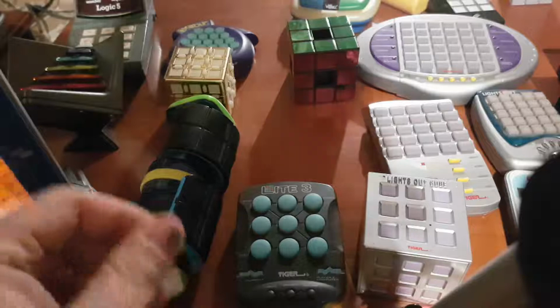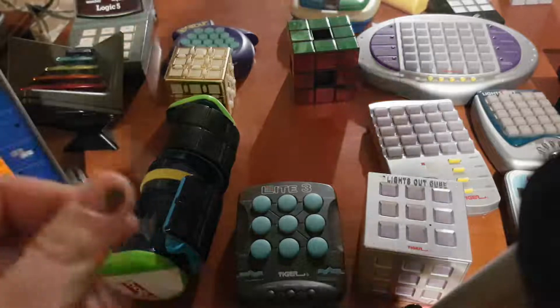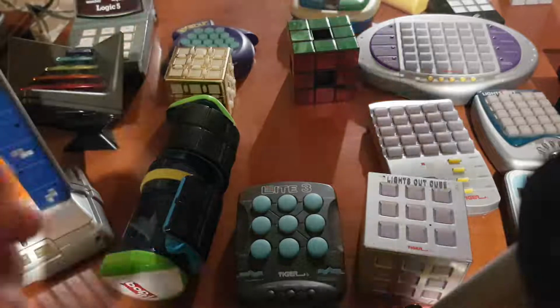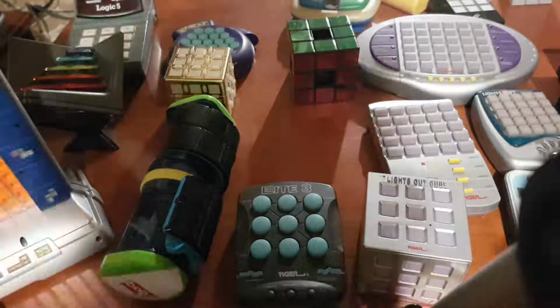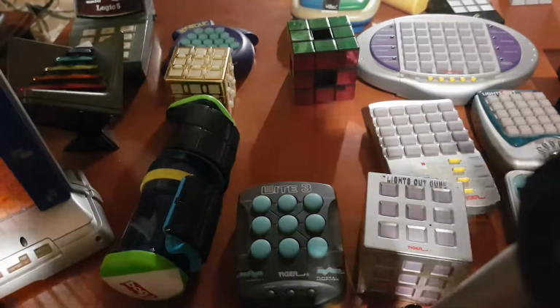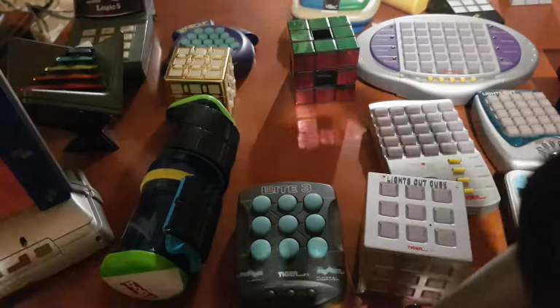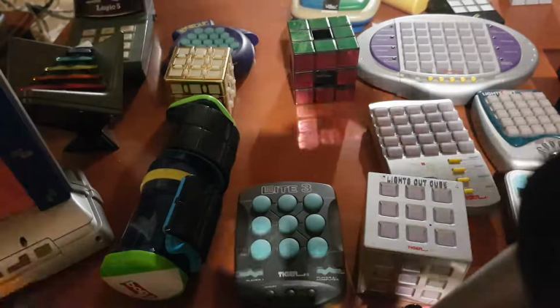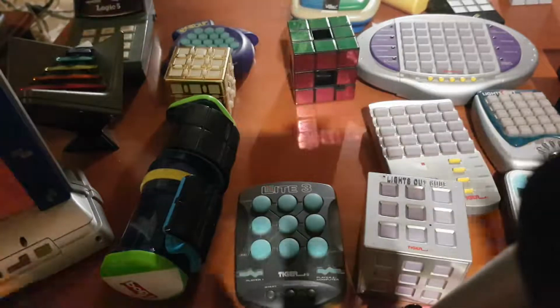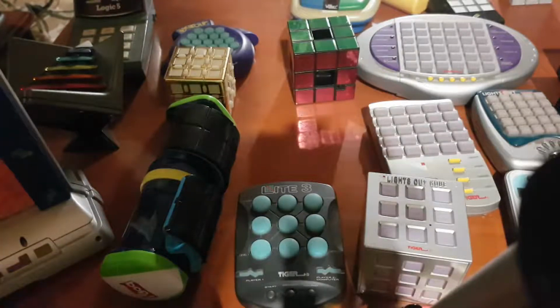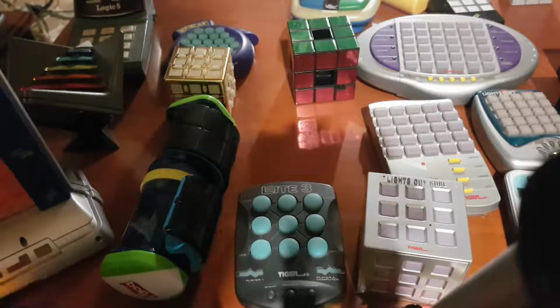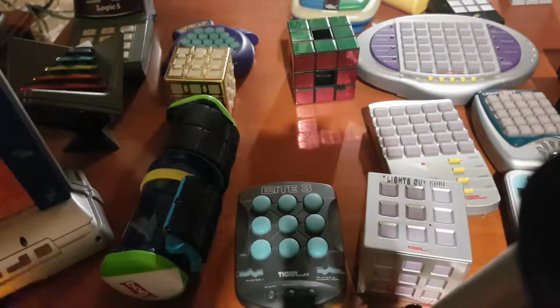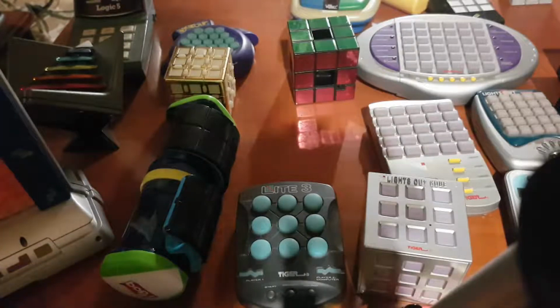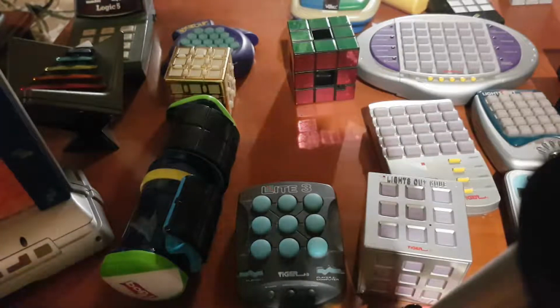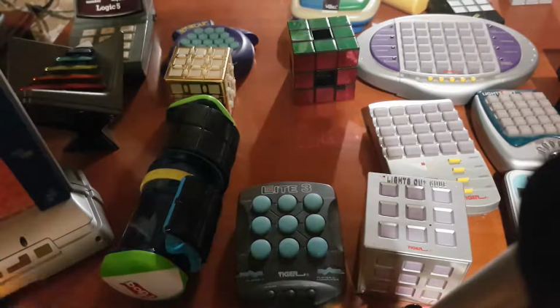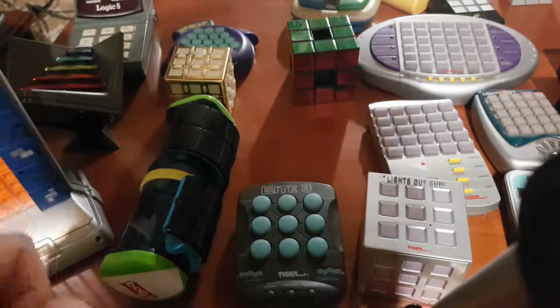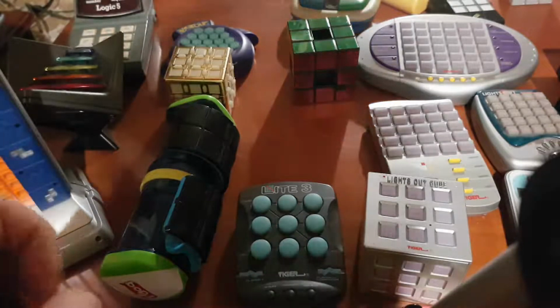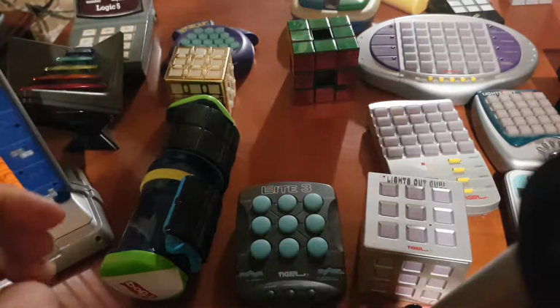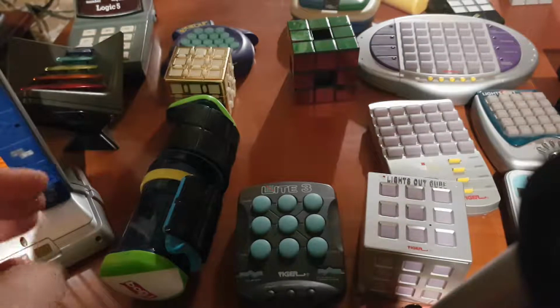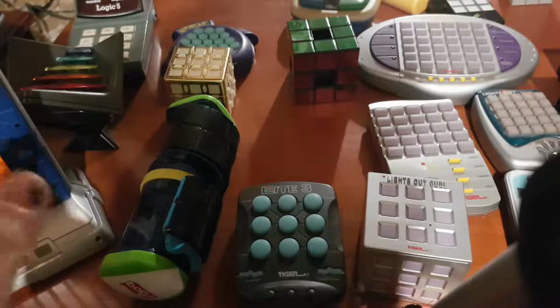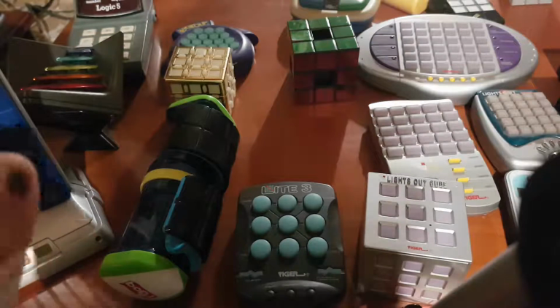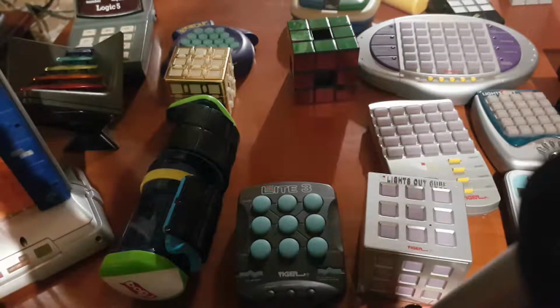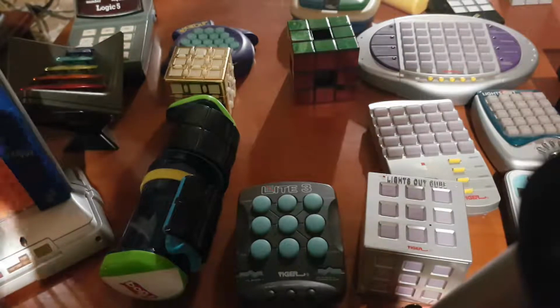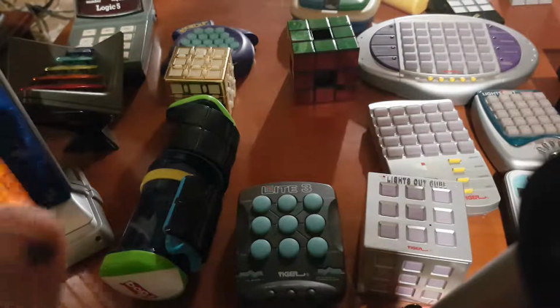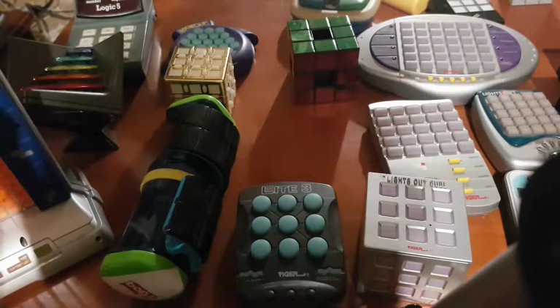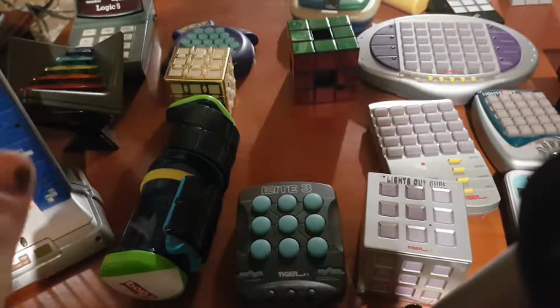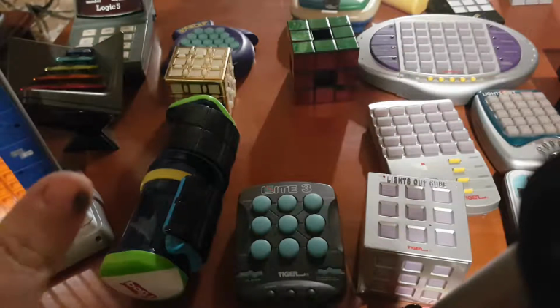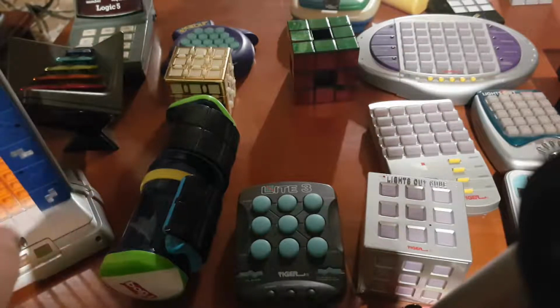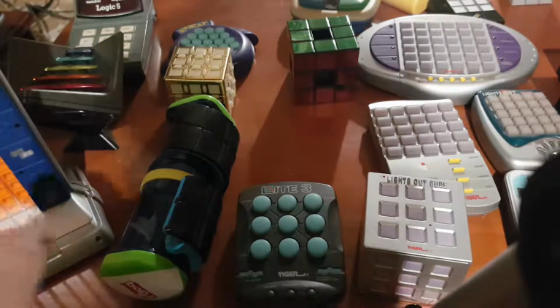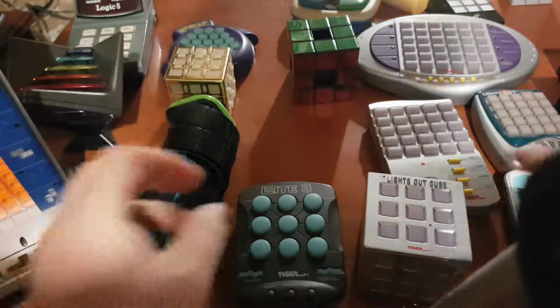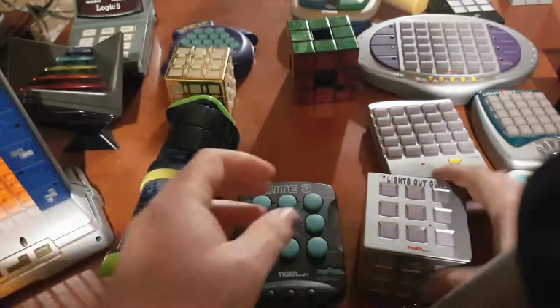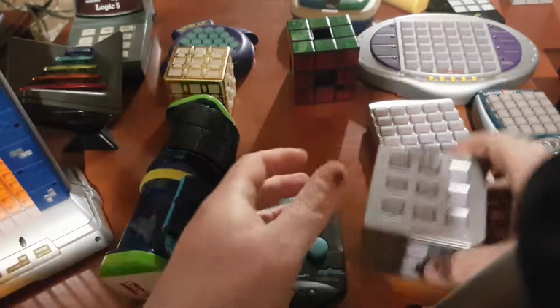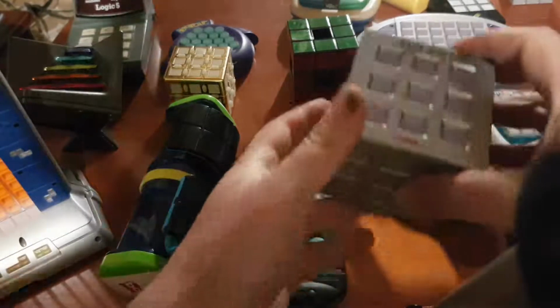This is a video of puzzles which are related to batteries or current. For example...